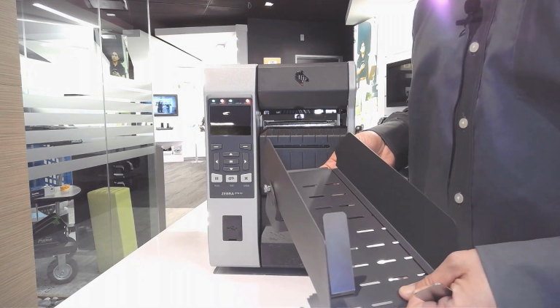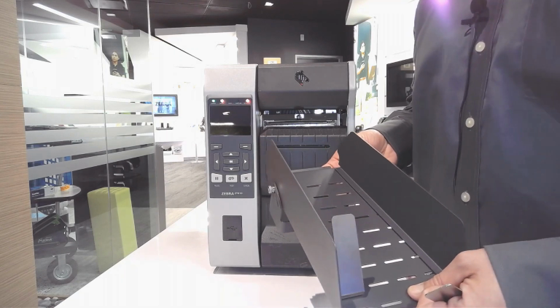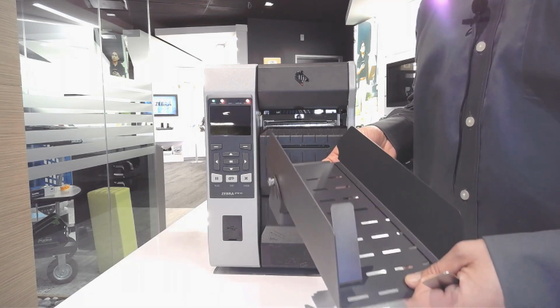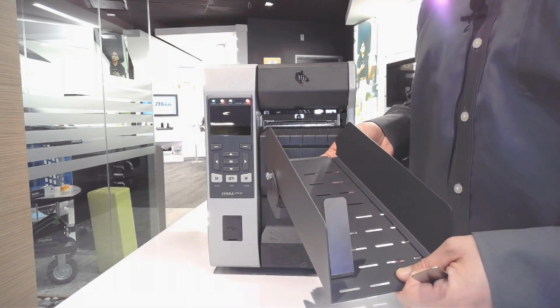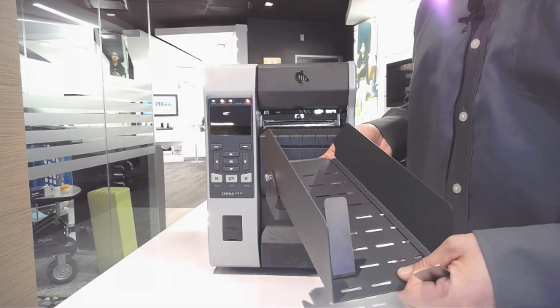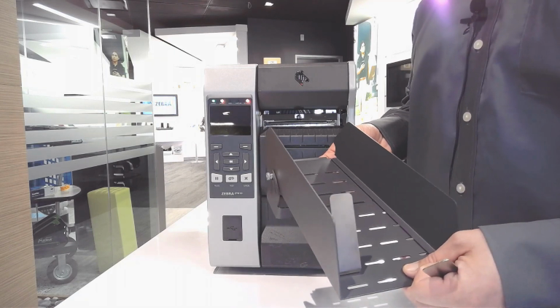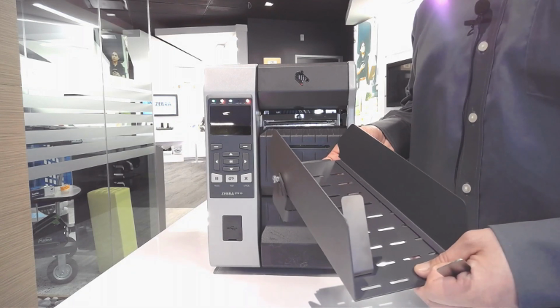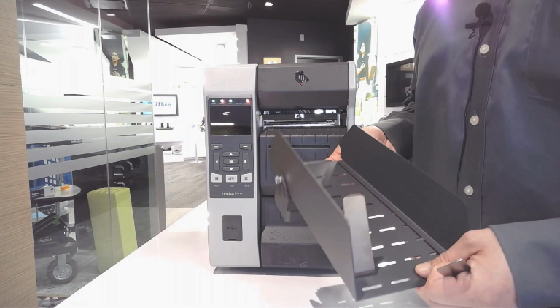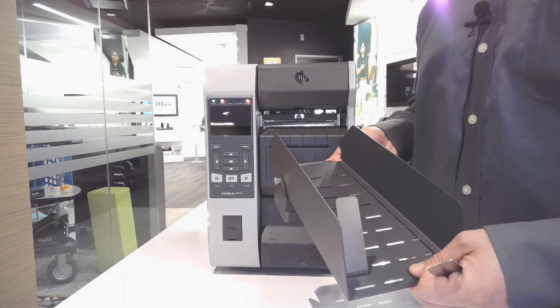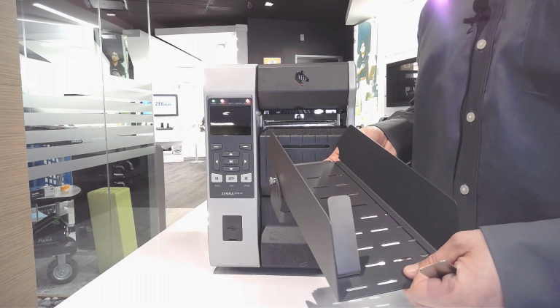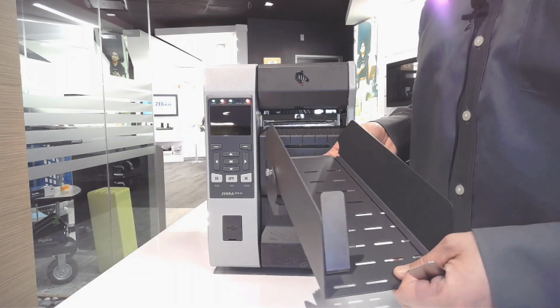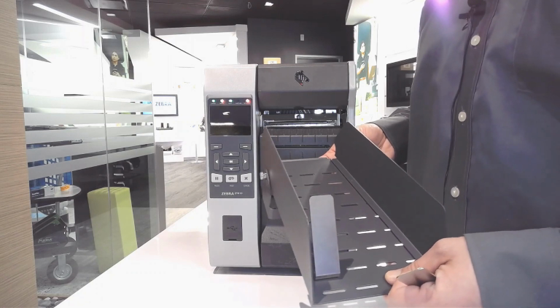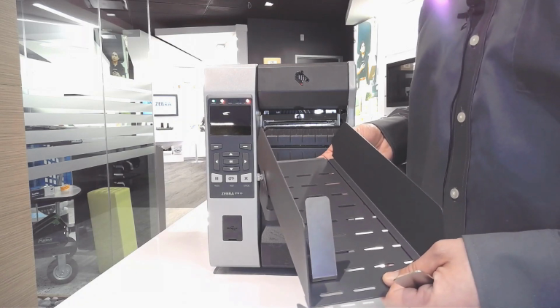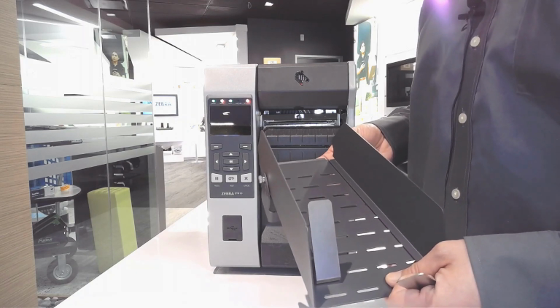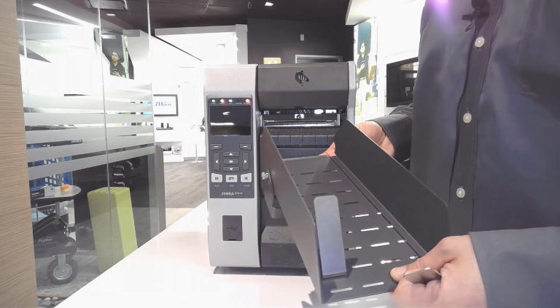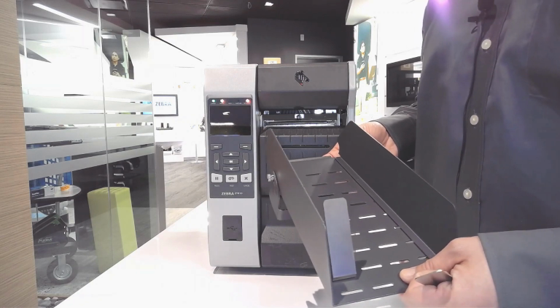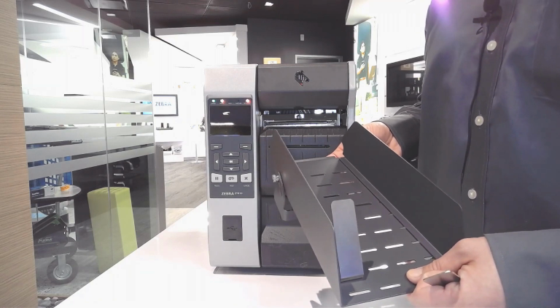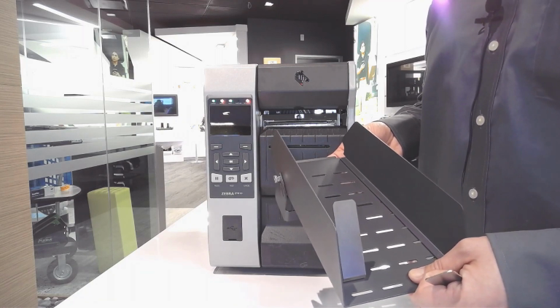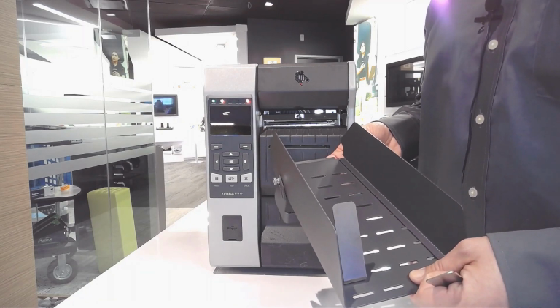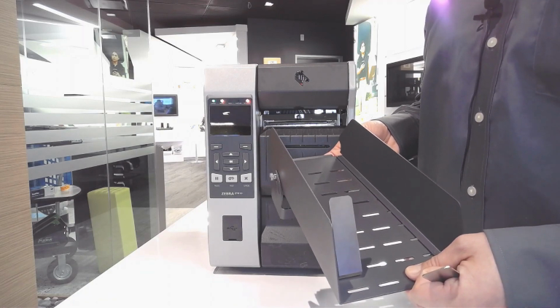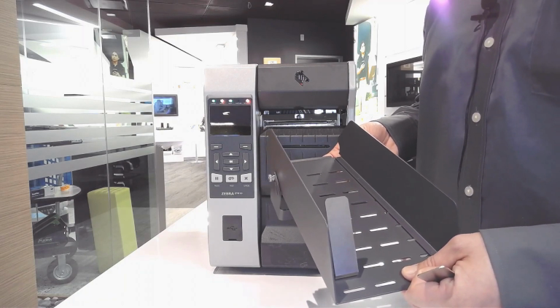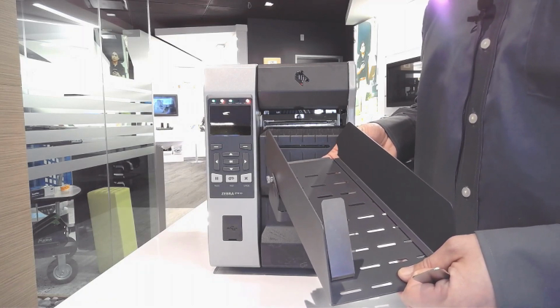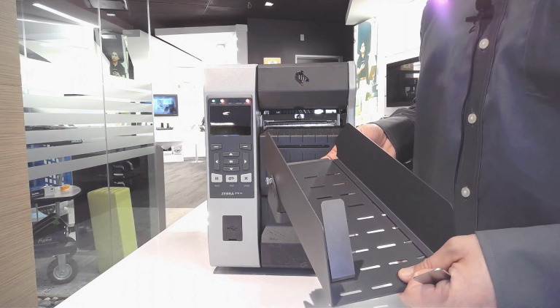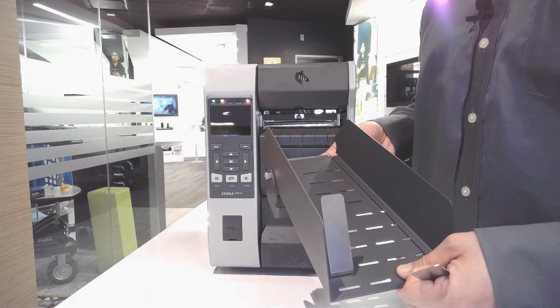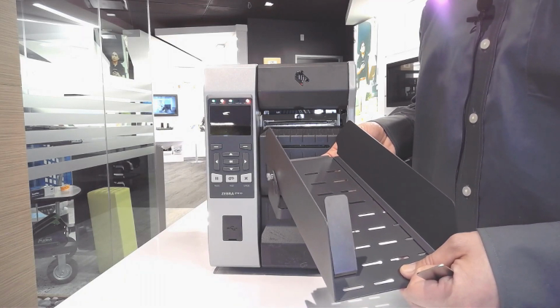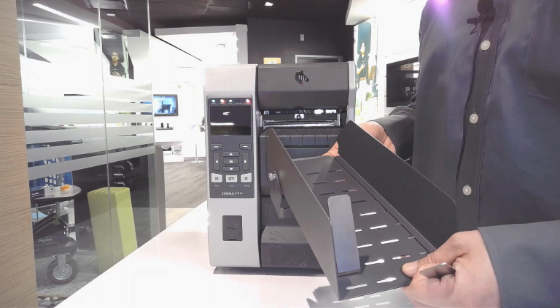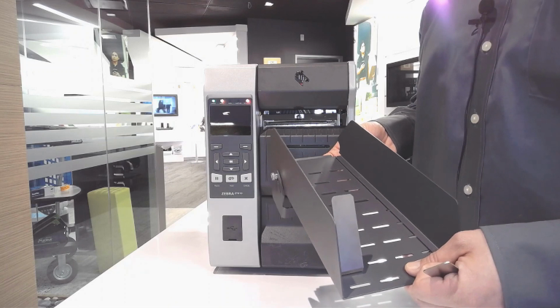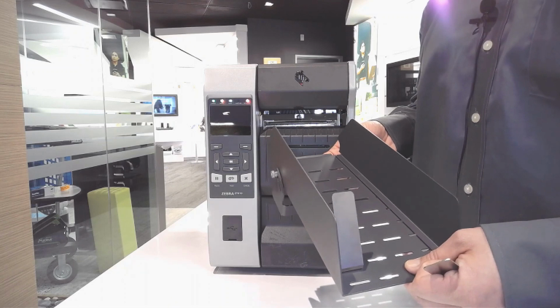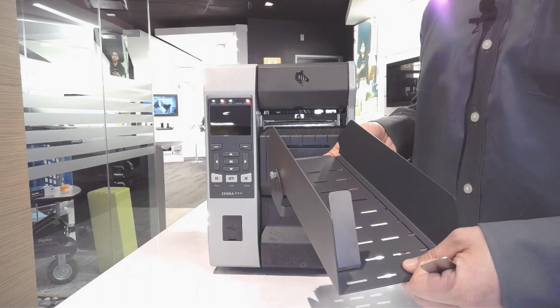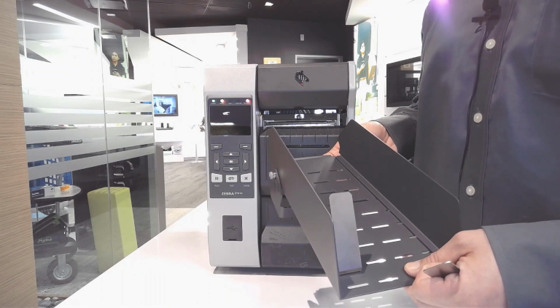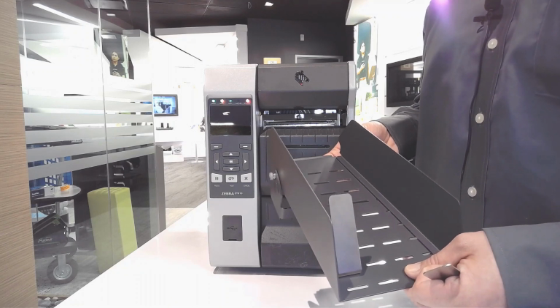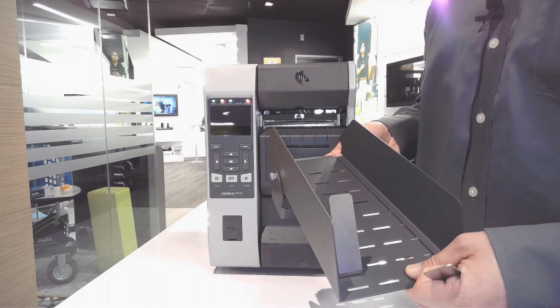The cutter option can be ordered from the factory or as a field installable upgrade kit. Thank you for watching, and stay tuned for more tips on the ZT600 series.